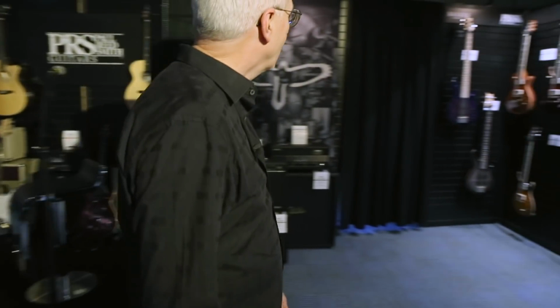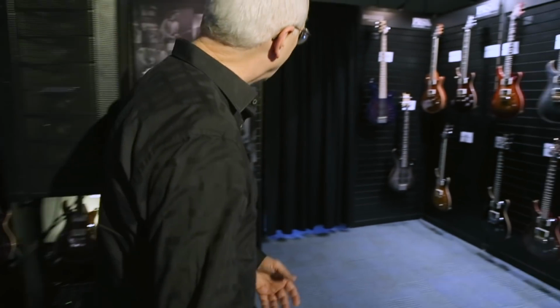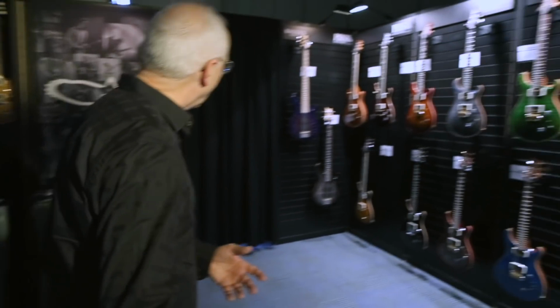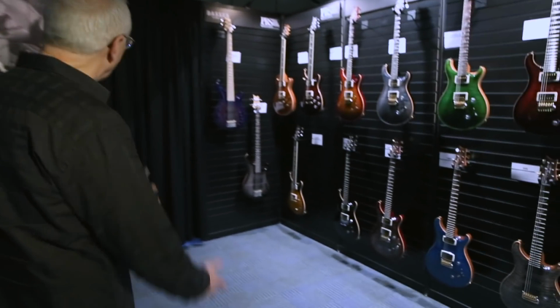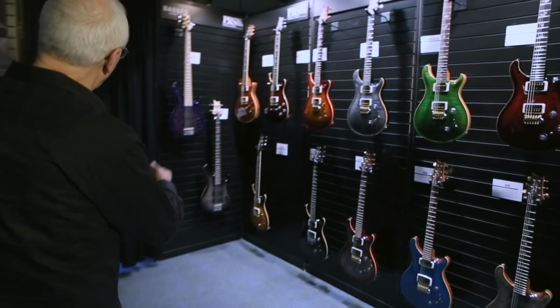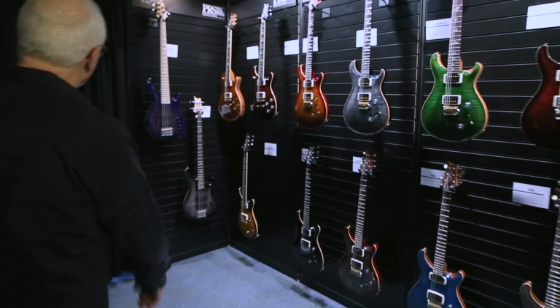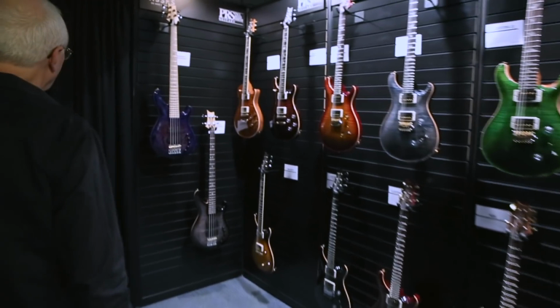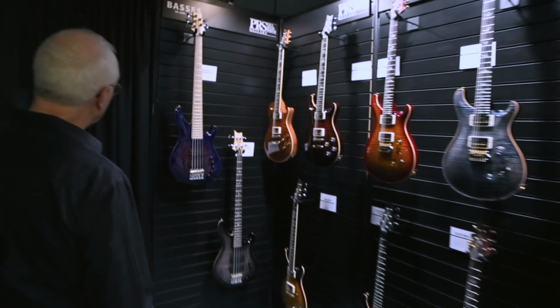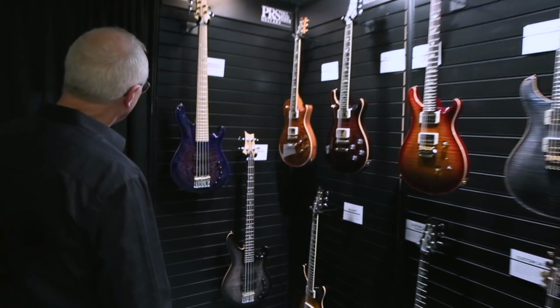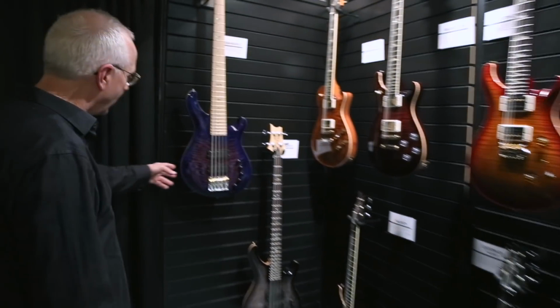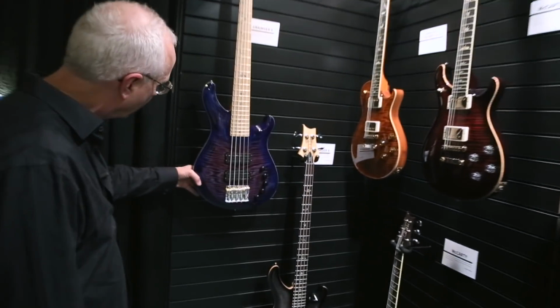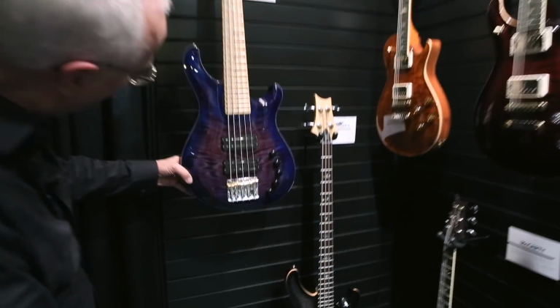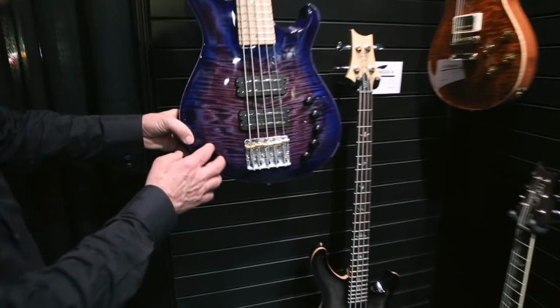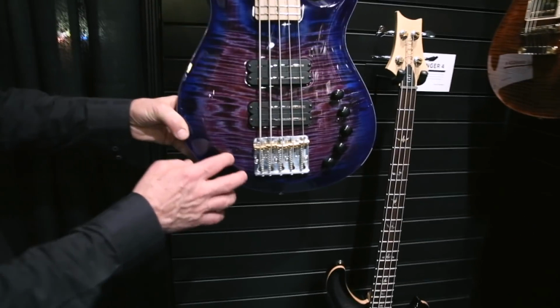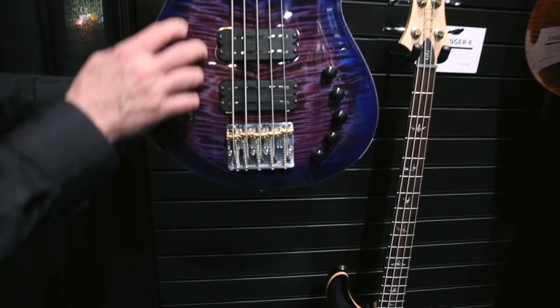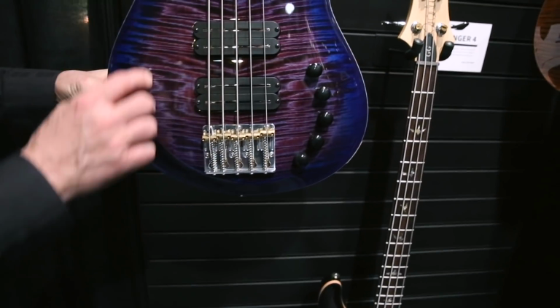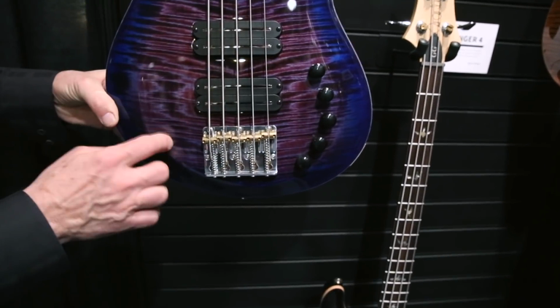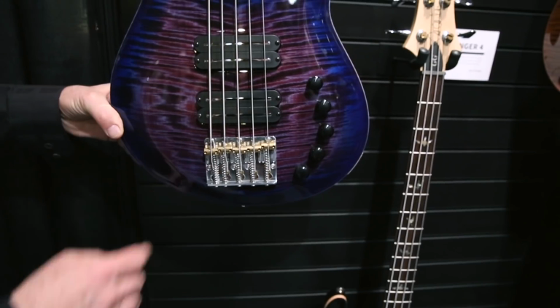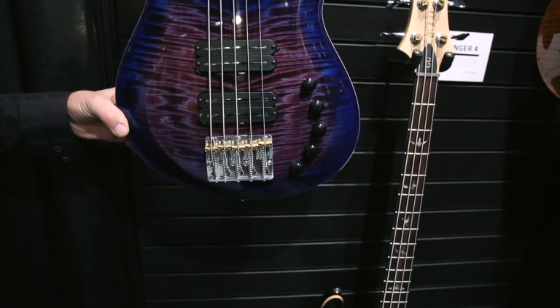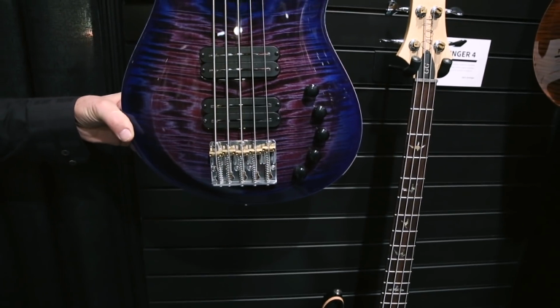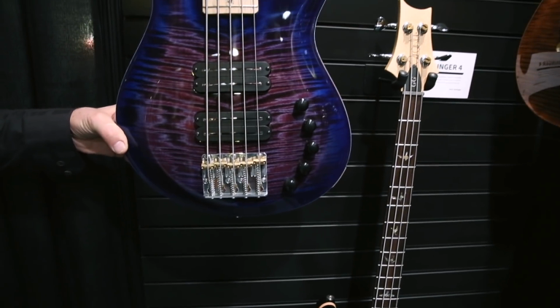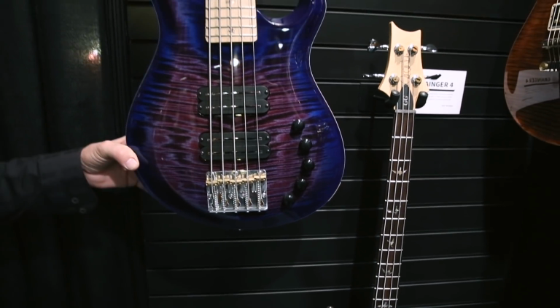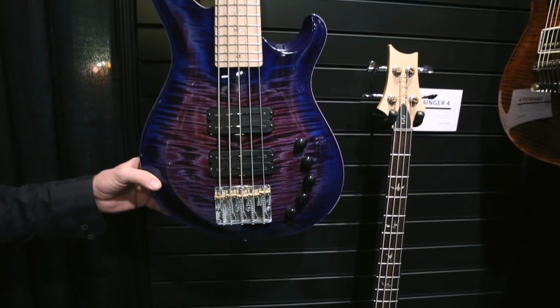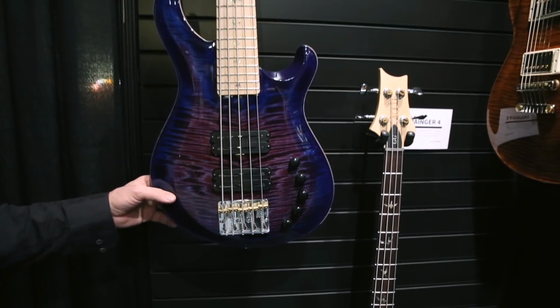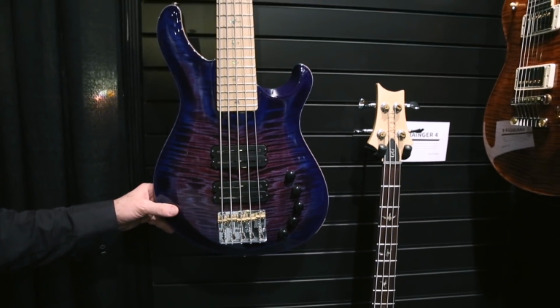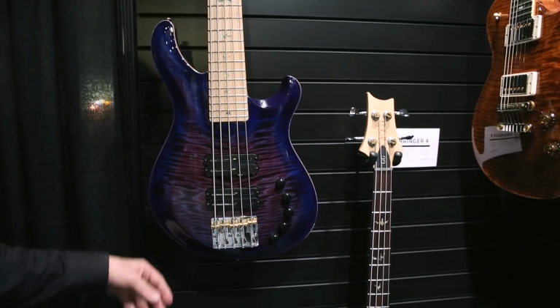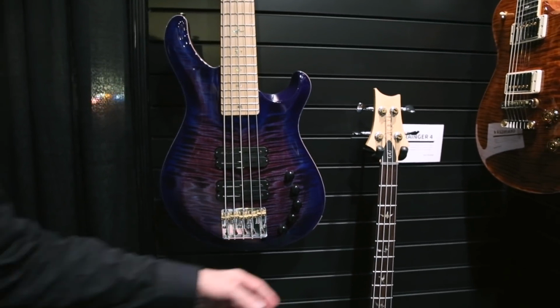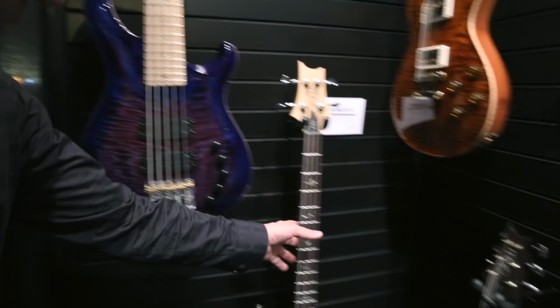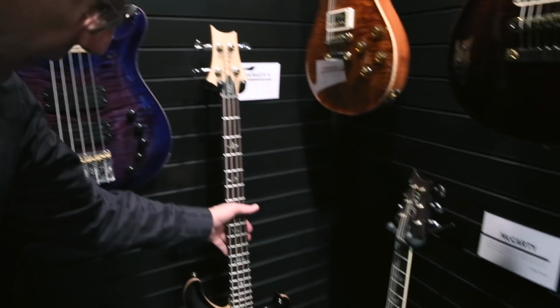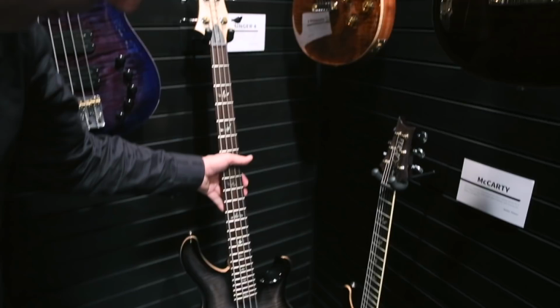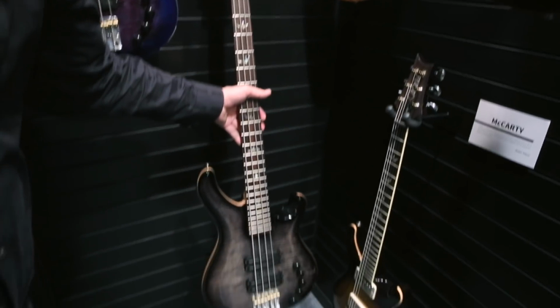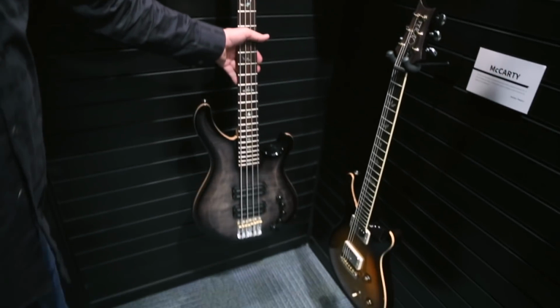We also have Gary Granger basses — five strings and four strings. Look how beautiful this burst in purple is. There's a four string here with another burst on it.